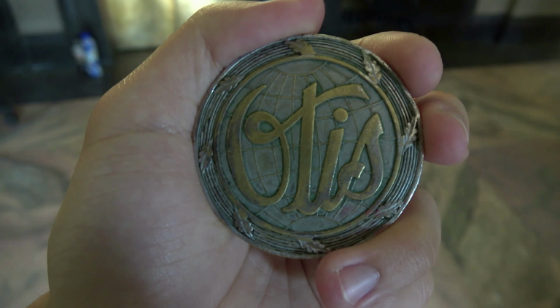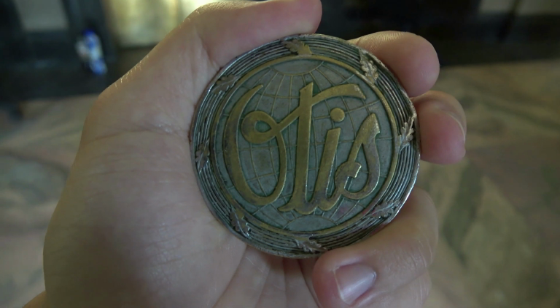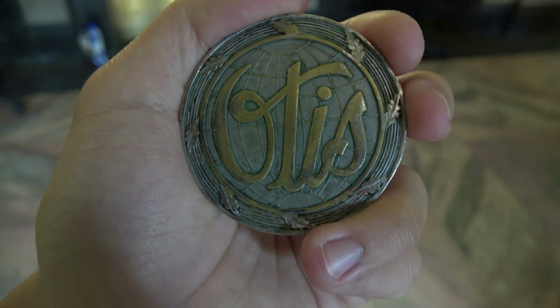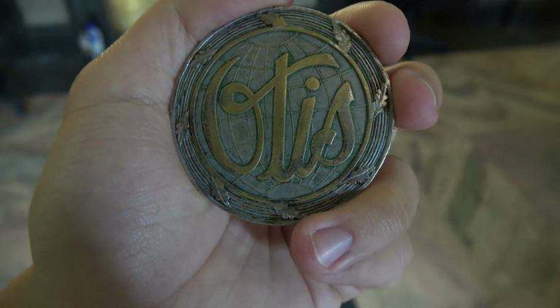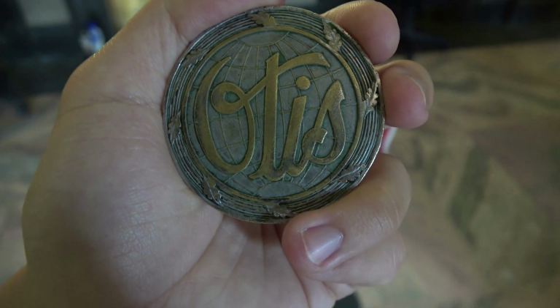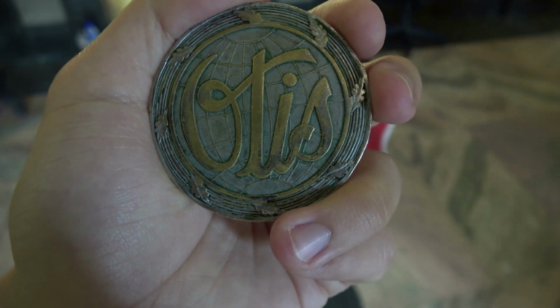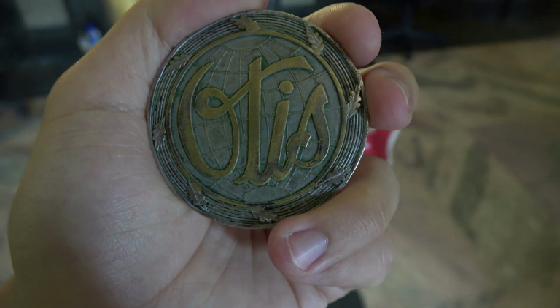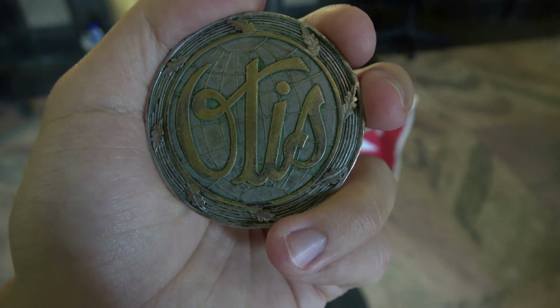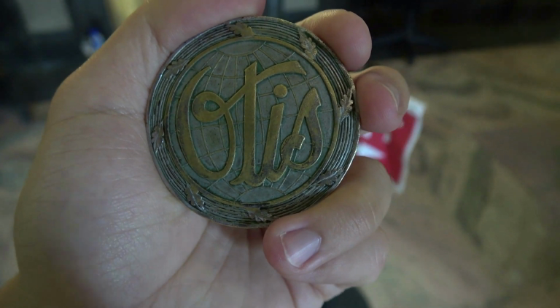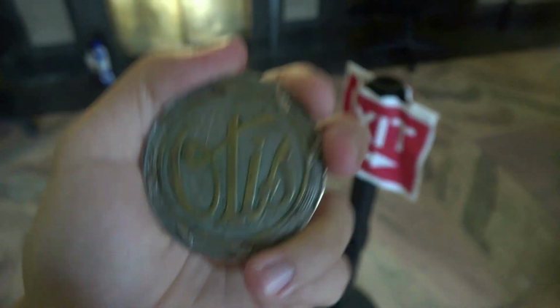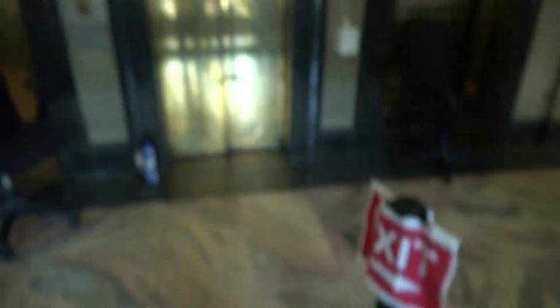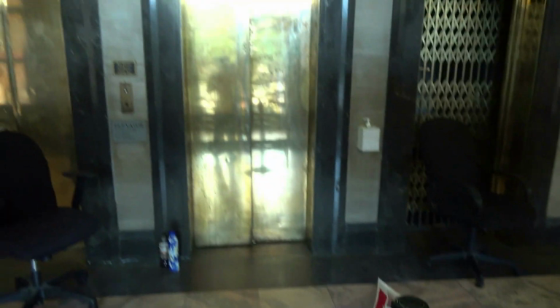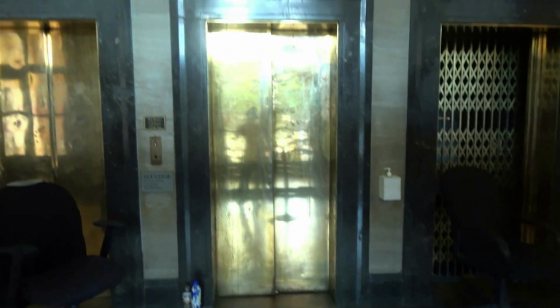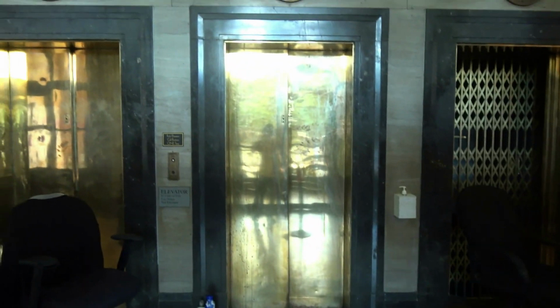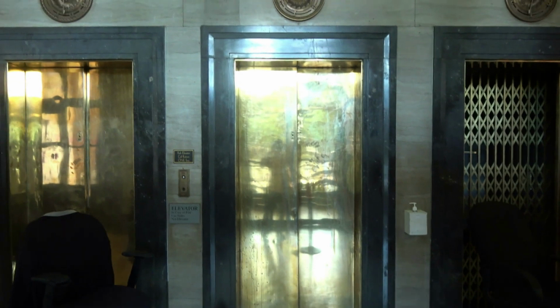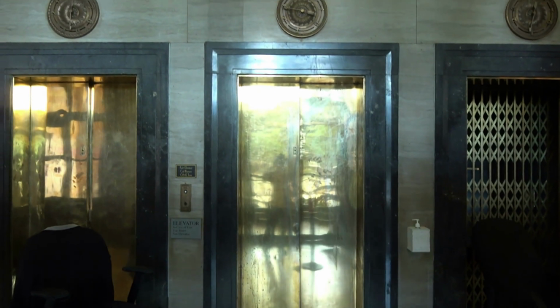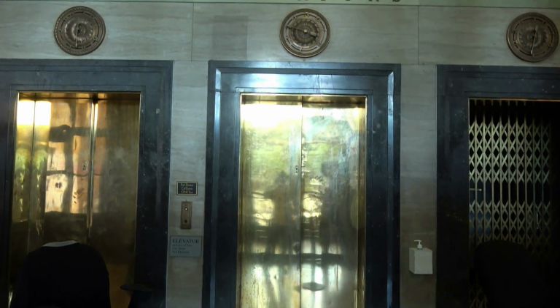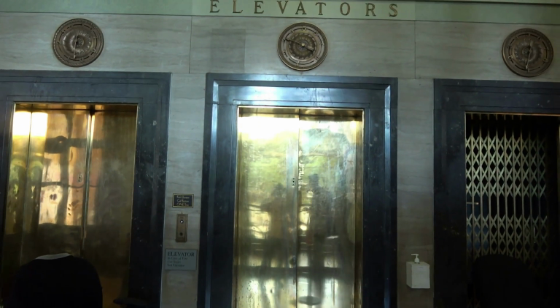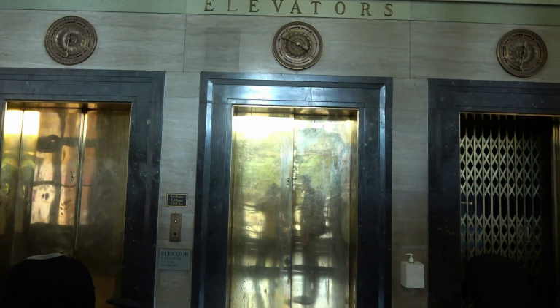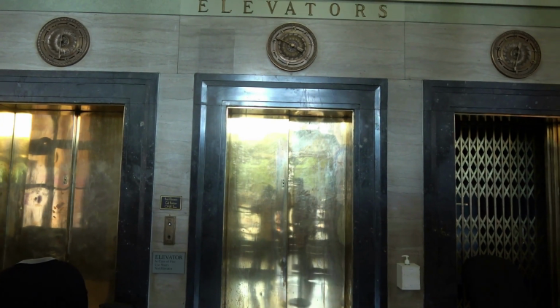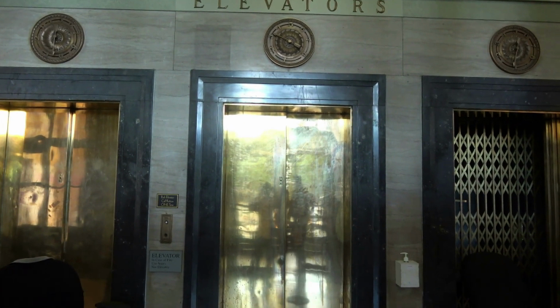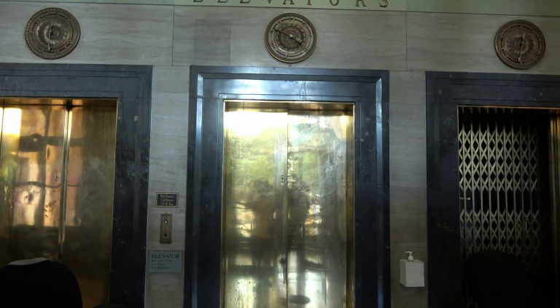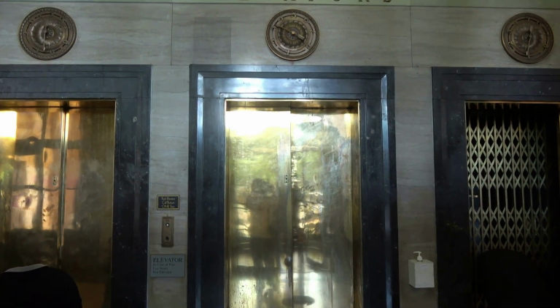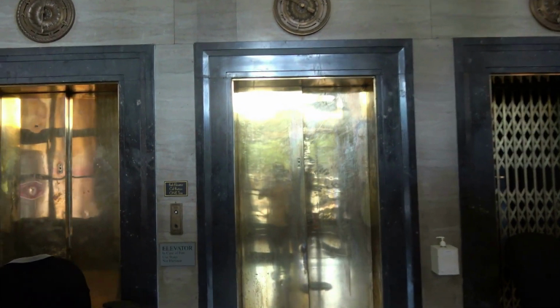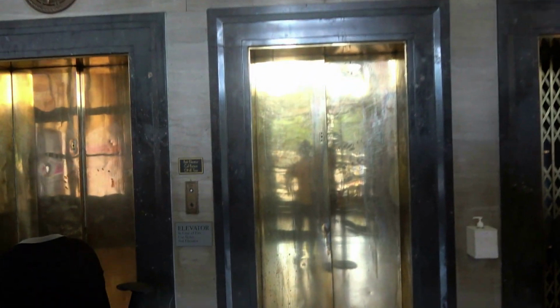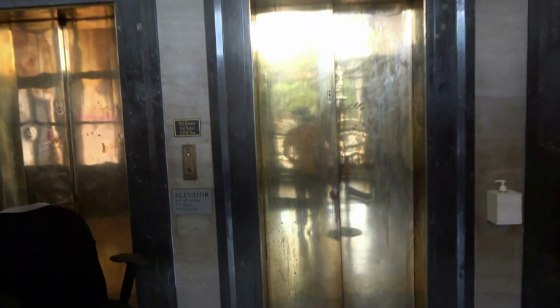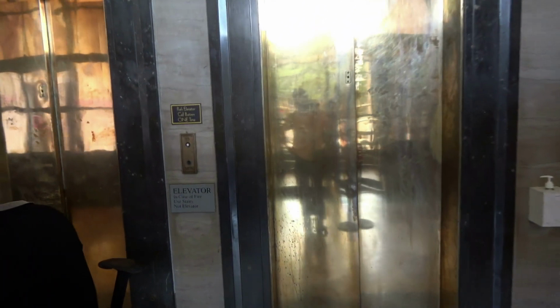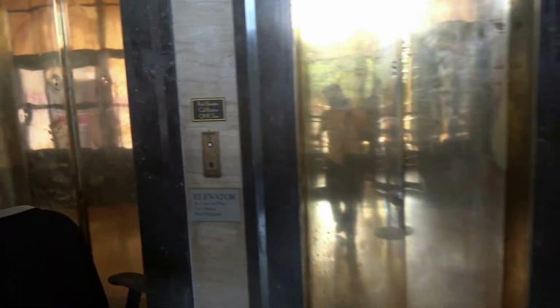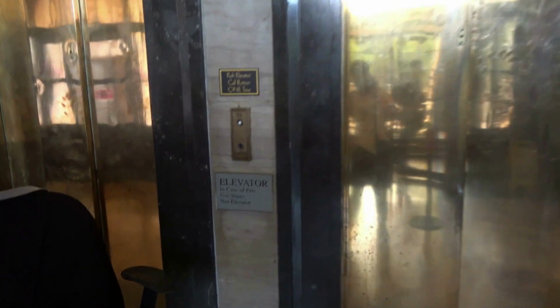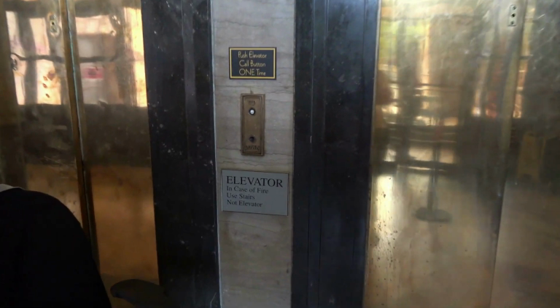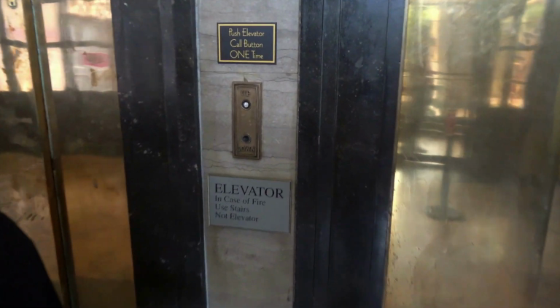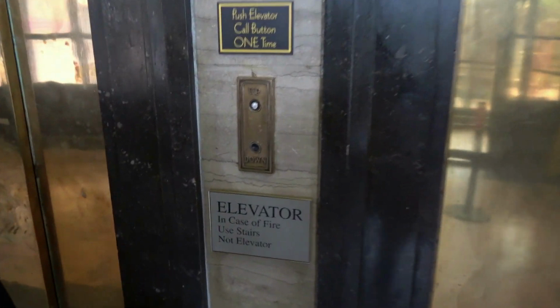Here we are at the City Hall building in downtown Asheville, North Carolina. Look at this elevator here — we got ourselves a vintage Otis.